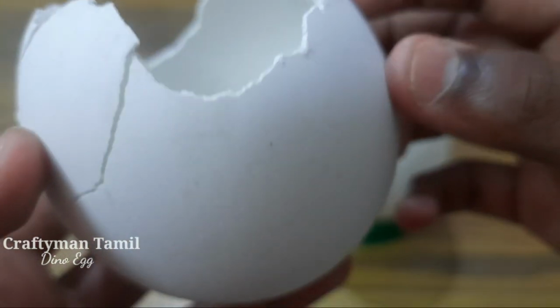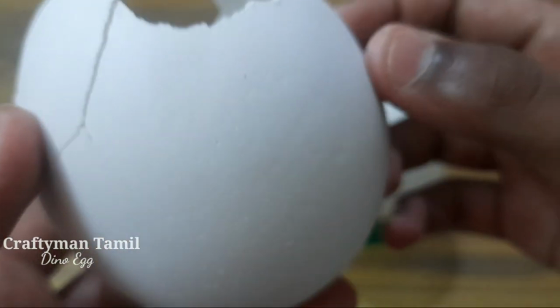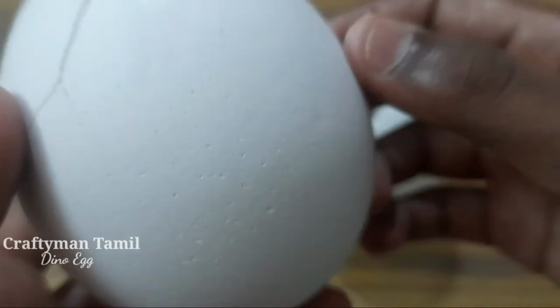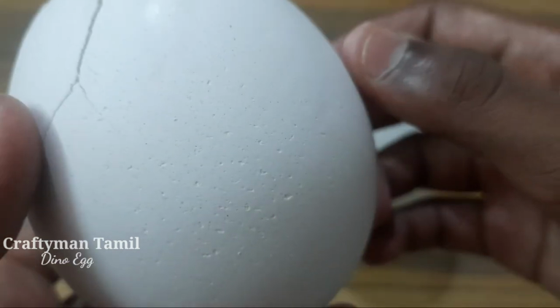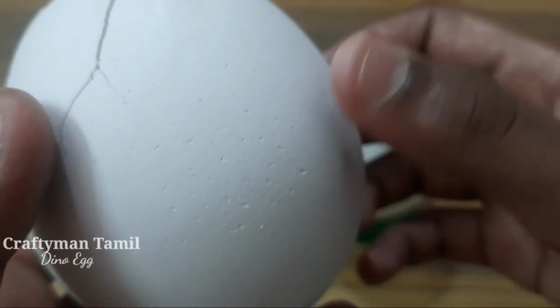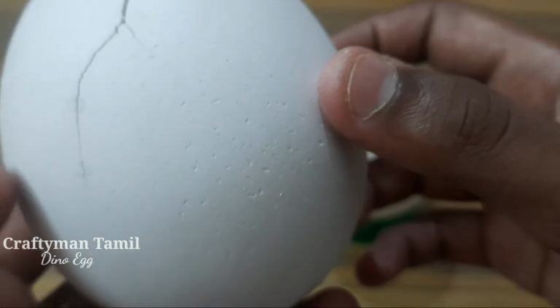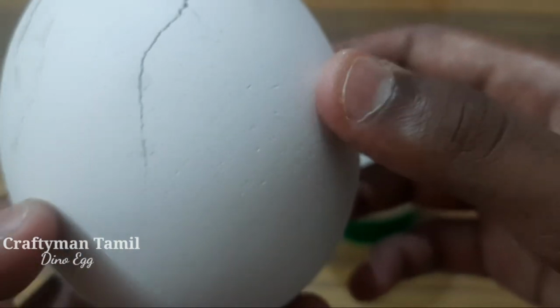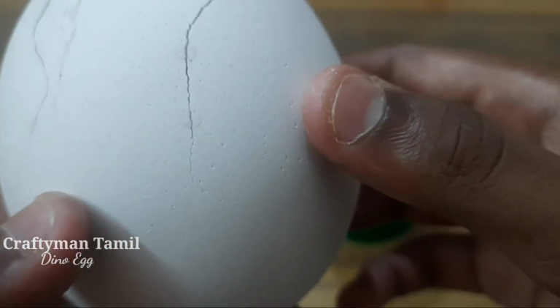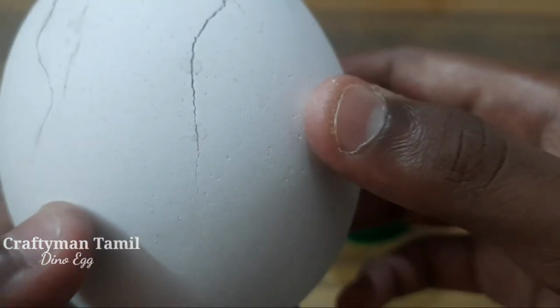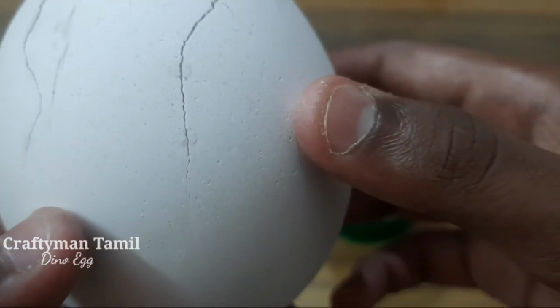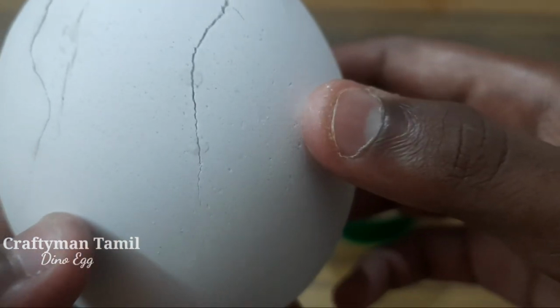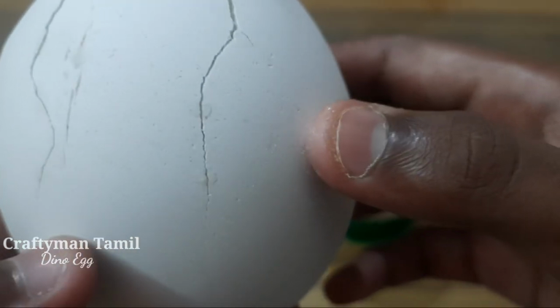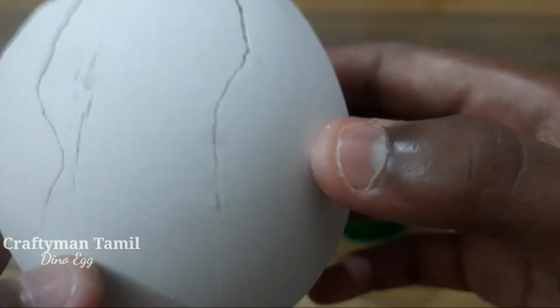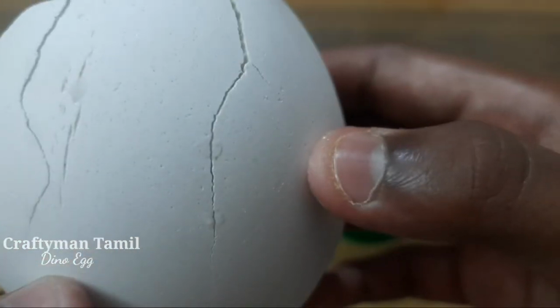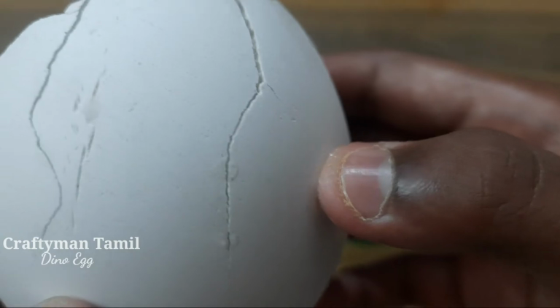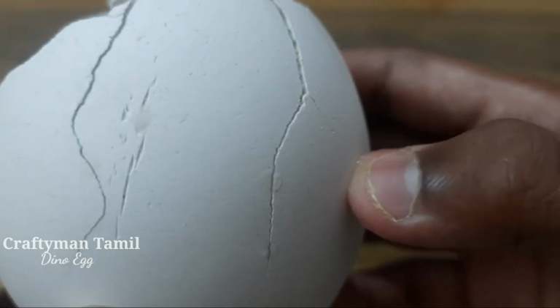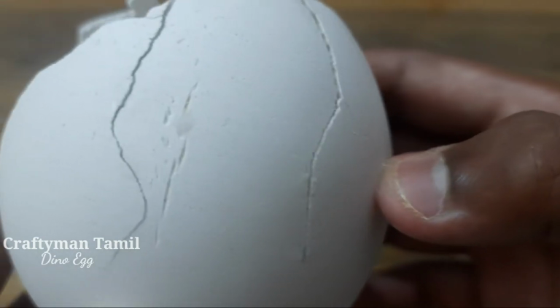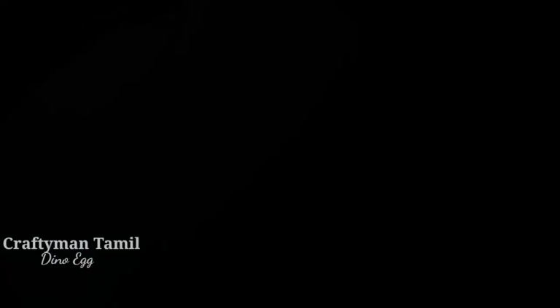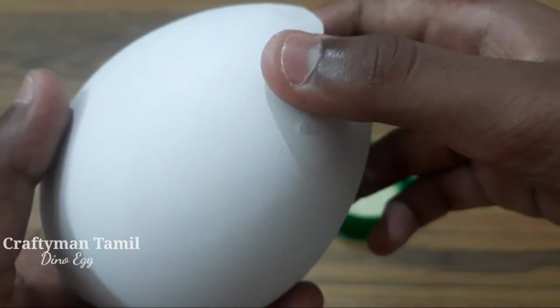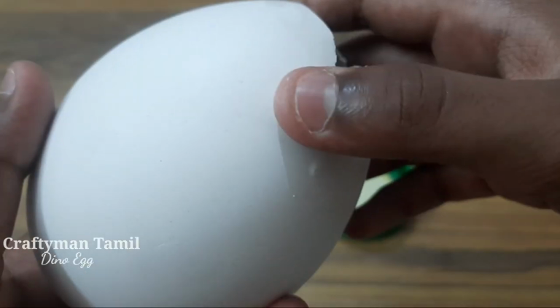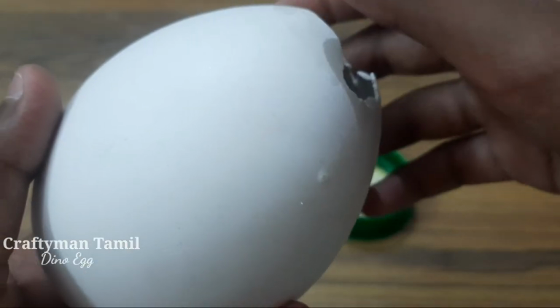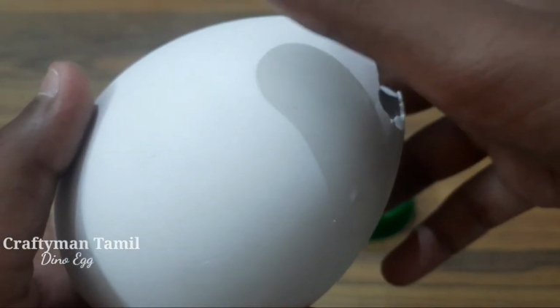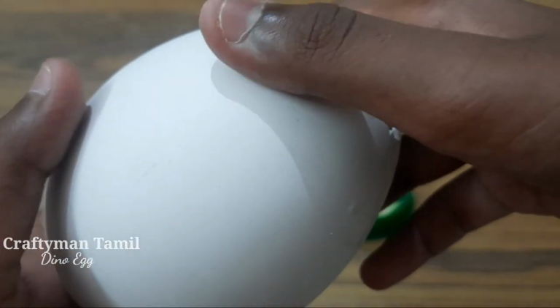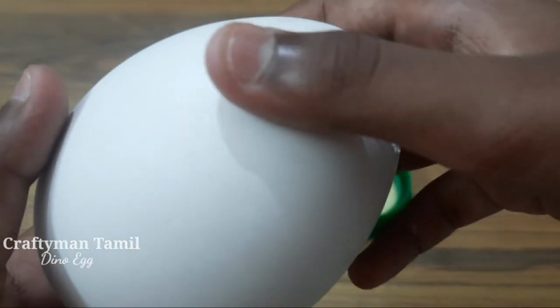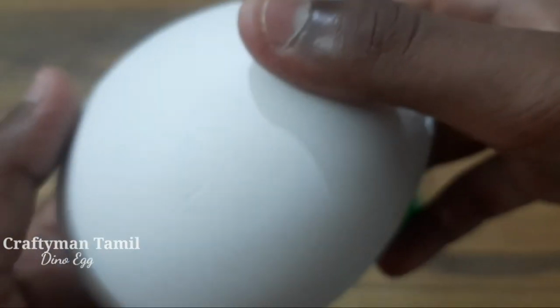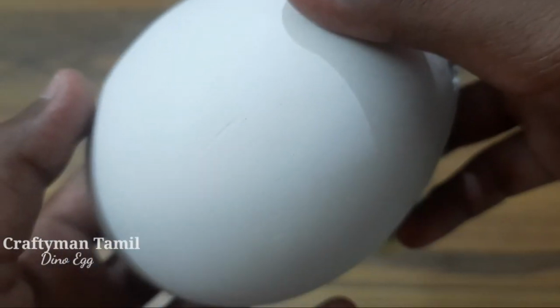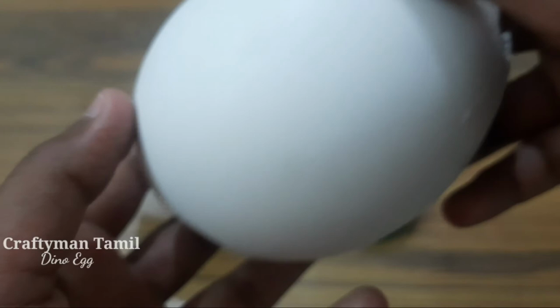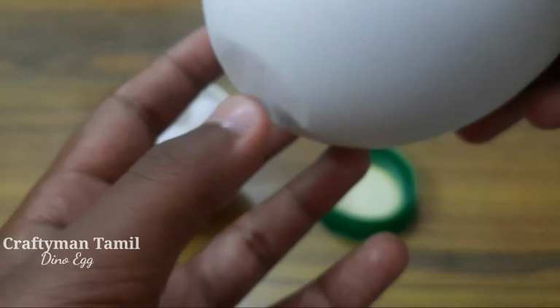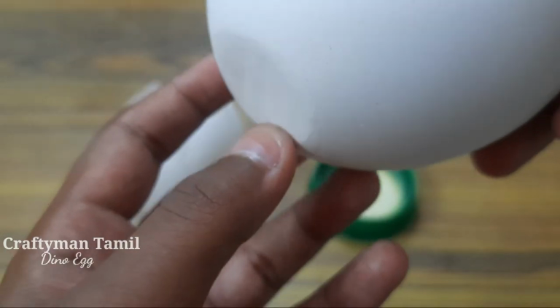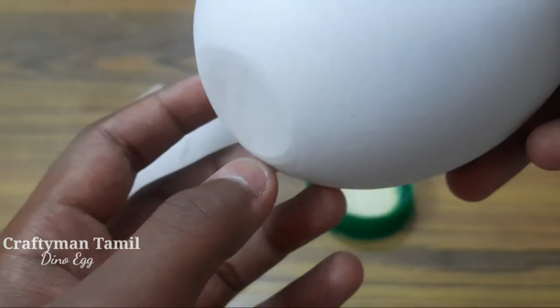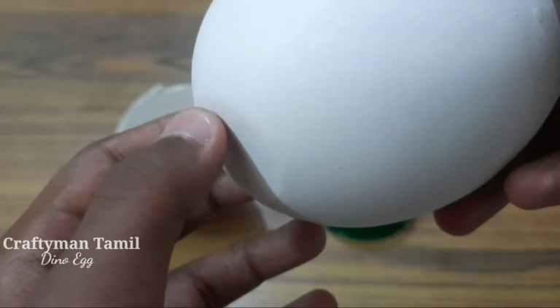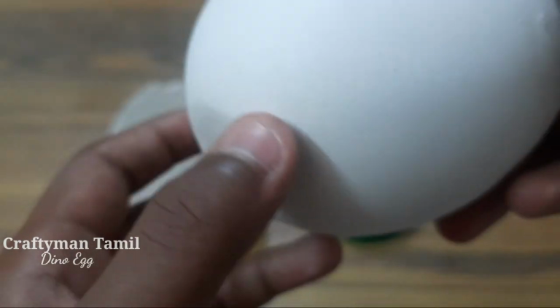That is why it is a very dry one. It is like this. Now the head is in a safe place. It is a very dry one.